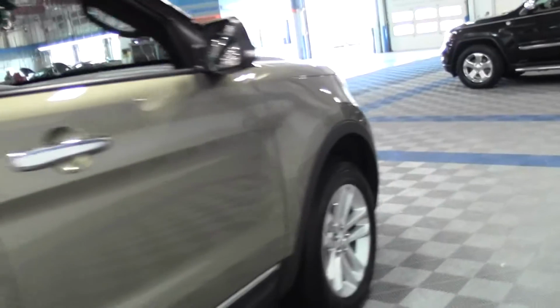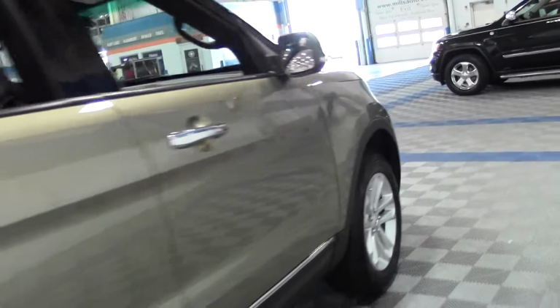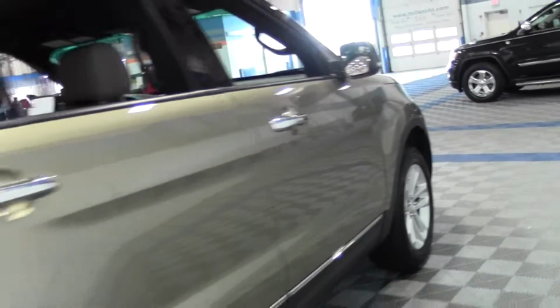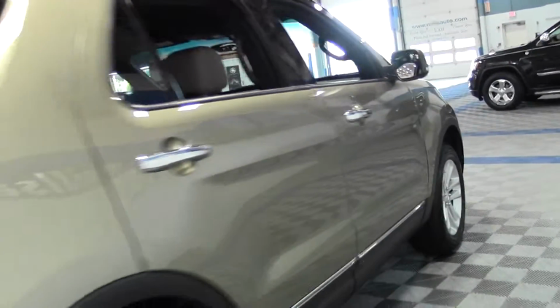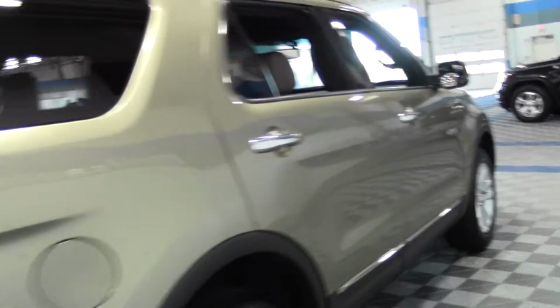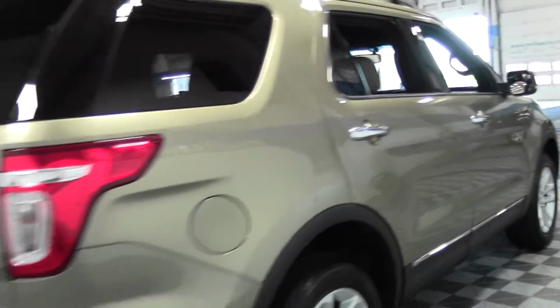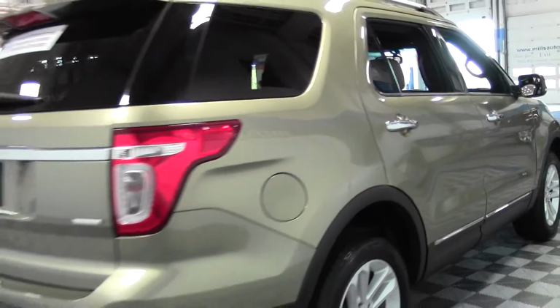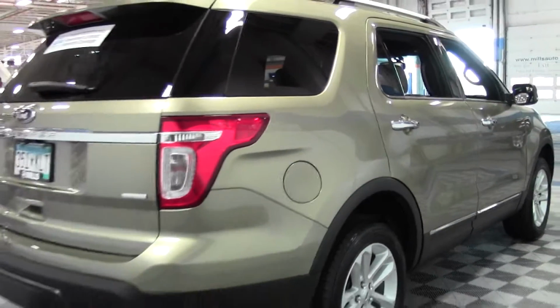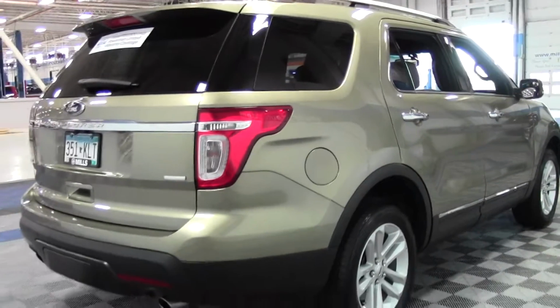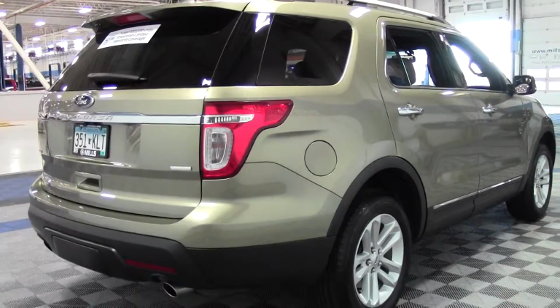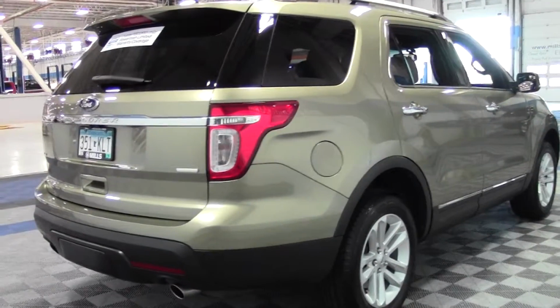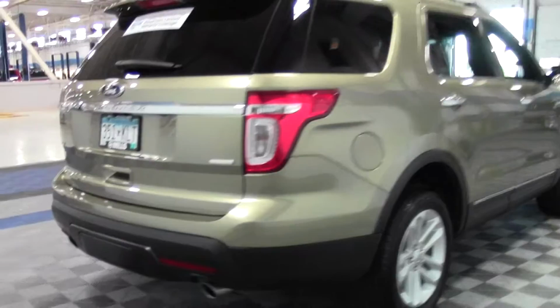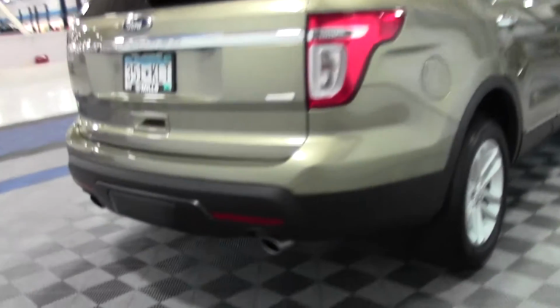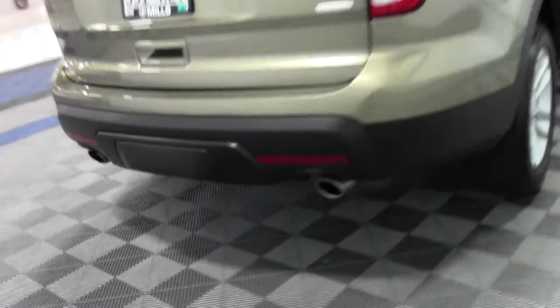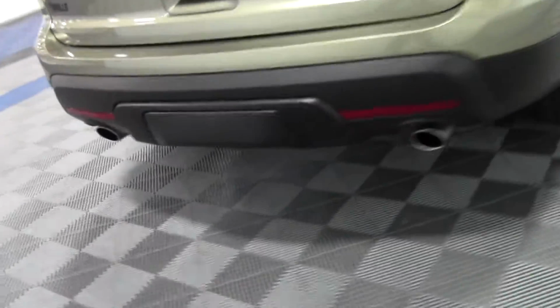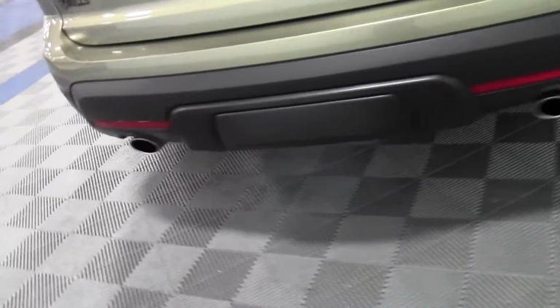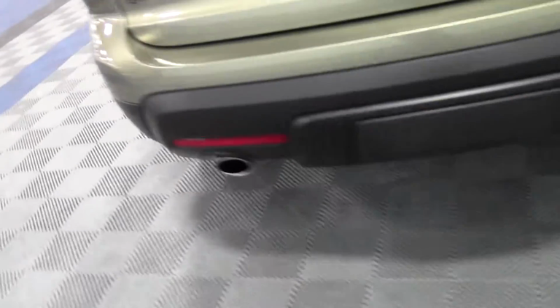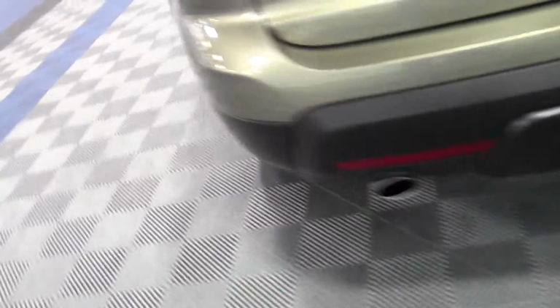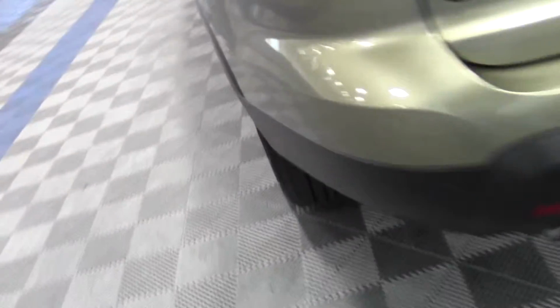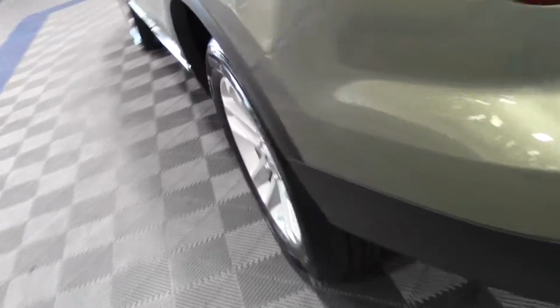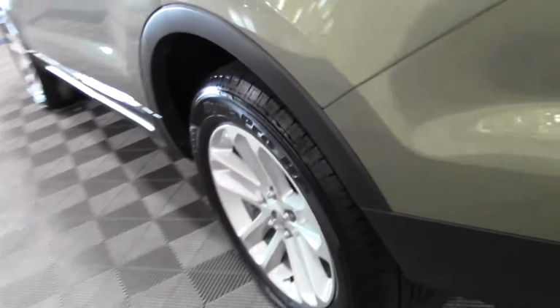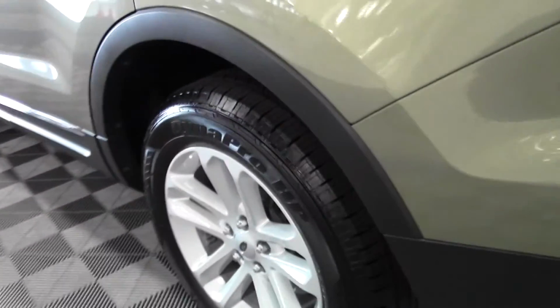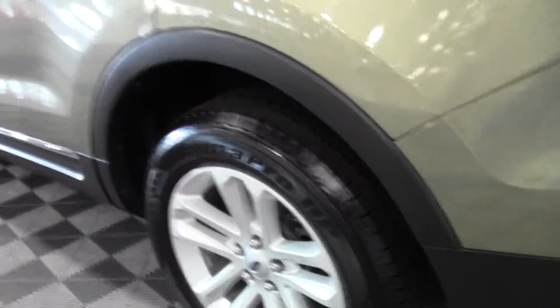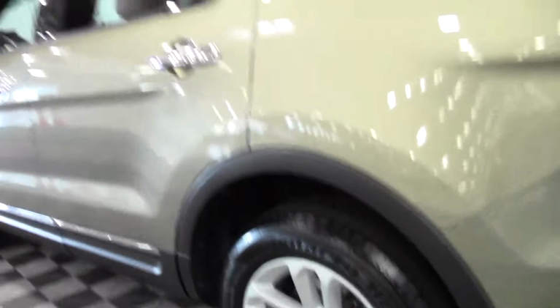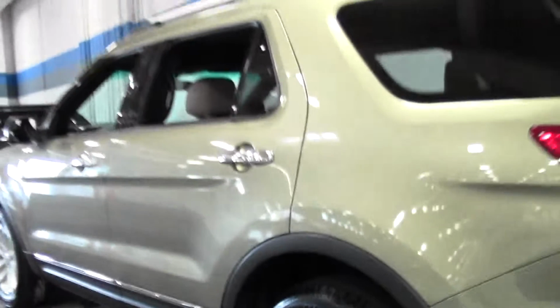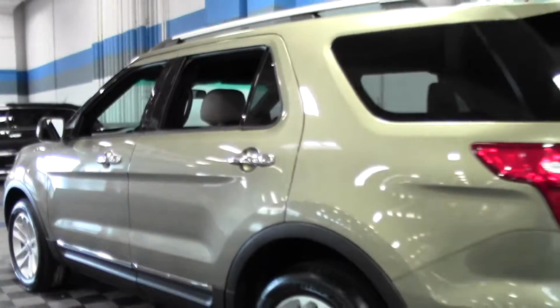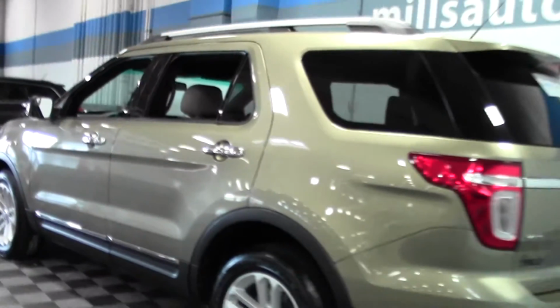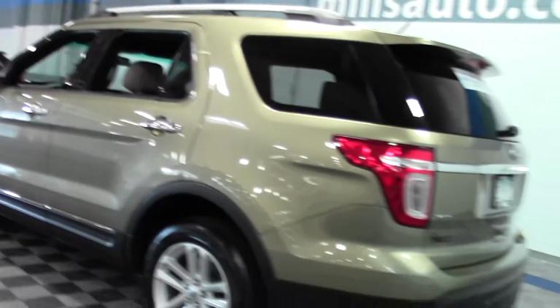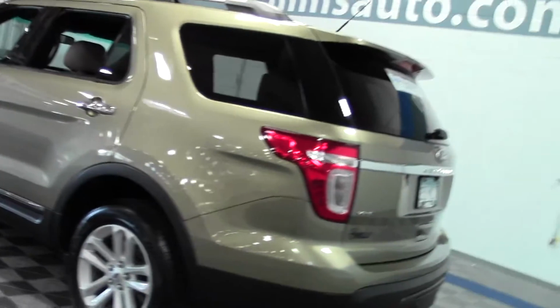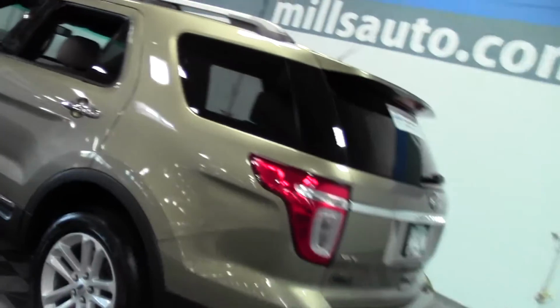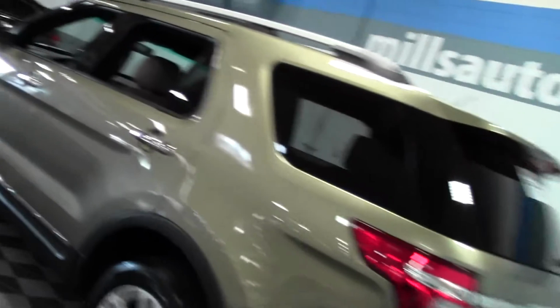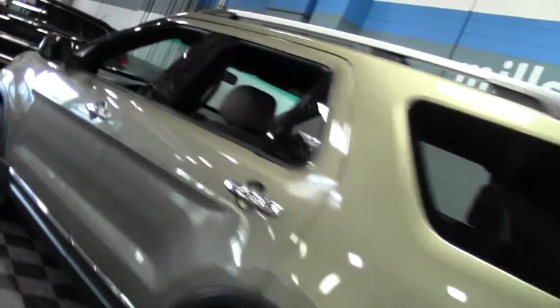Bluetooth, traction stability control, reverse camera, moonroof, nice loadout of features, dual exhaust out back. XLT V6, 4-wheel drive — fantastic vehicle, and it is certified.